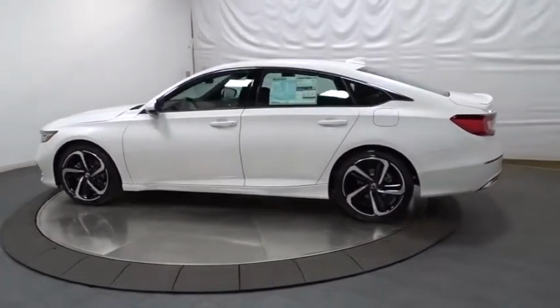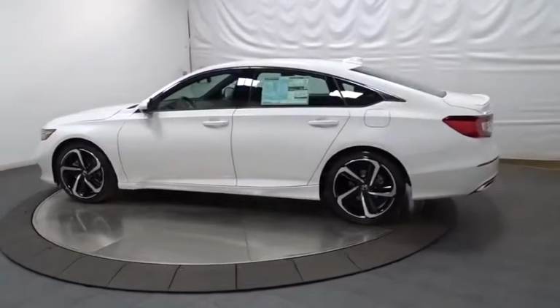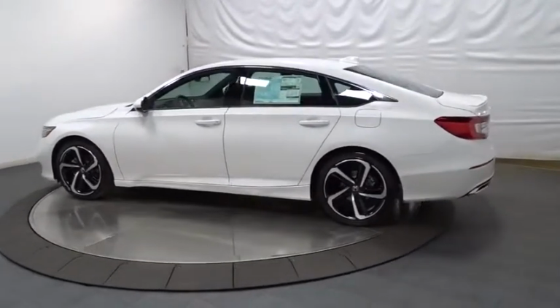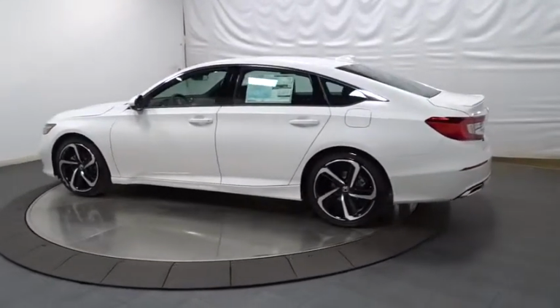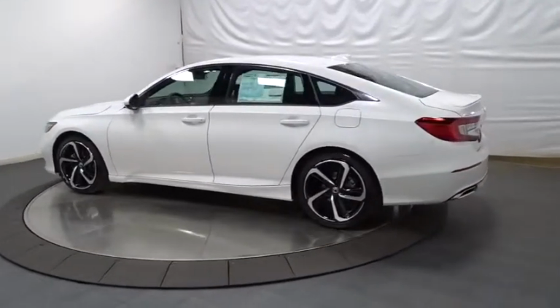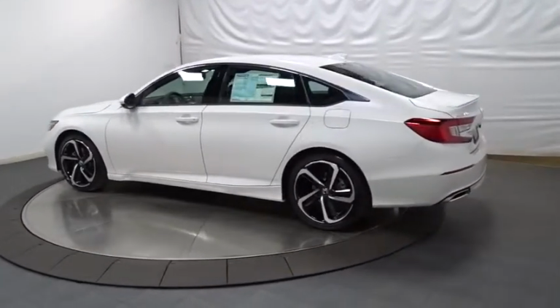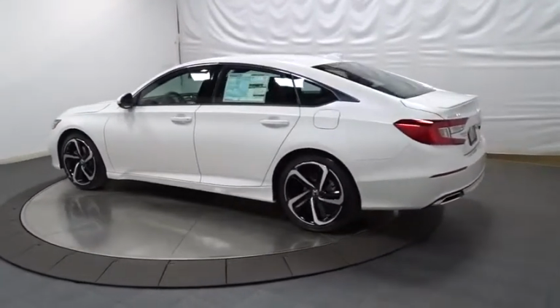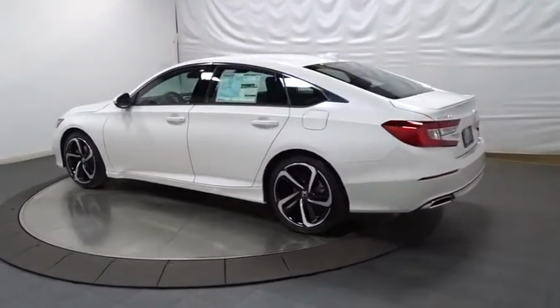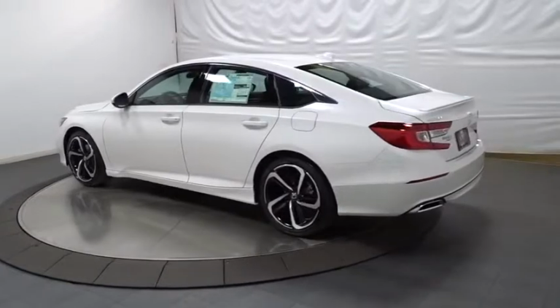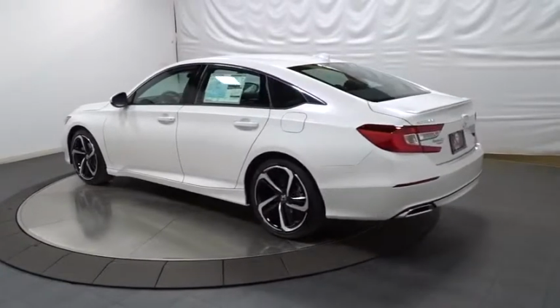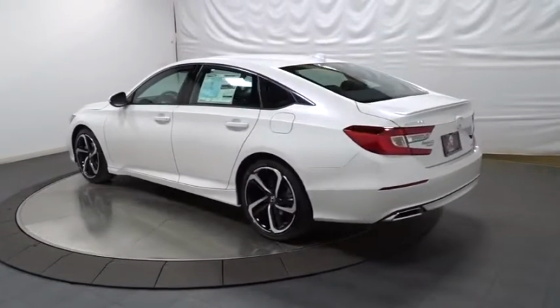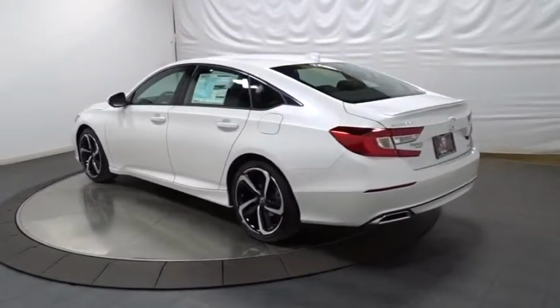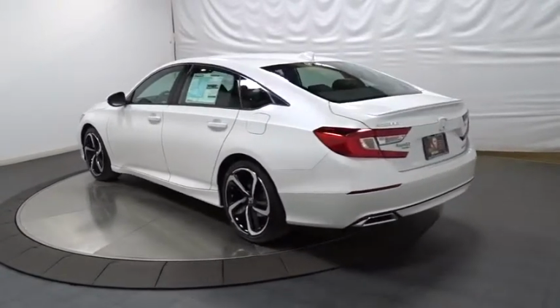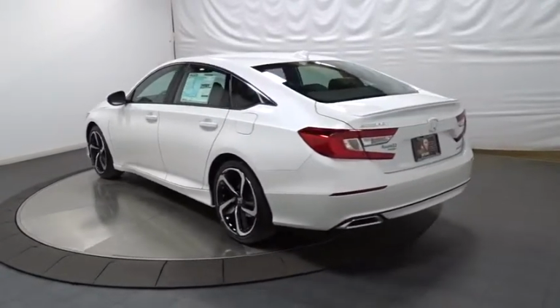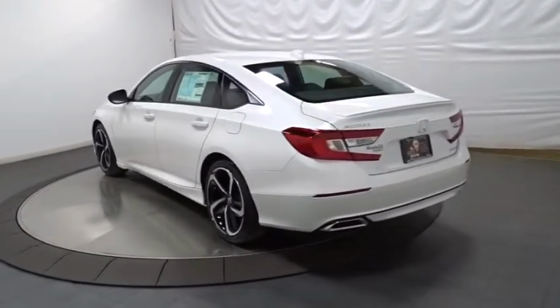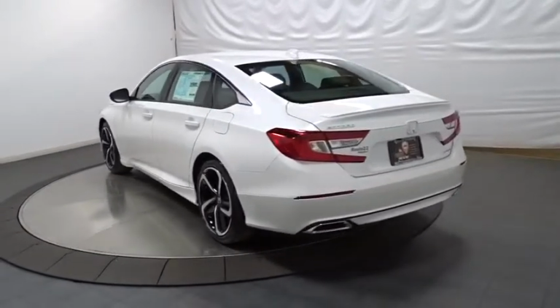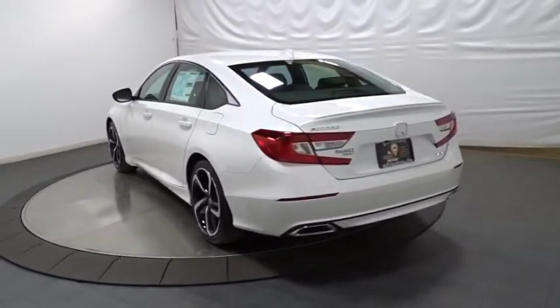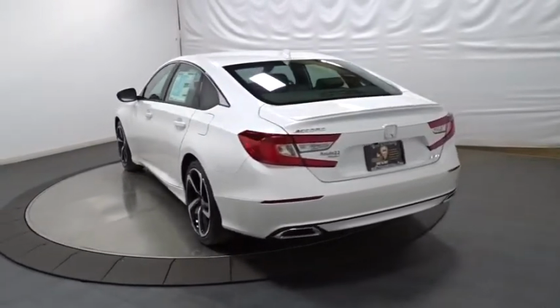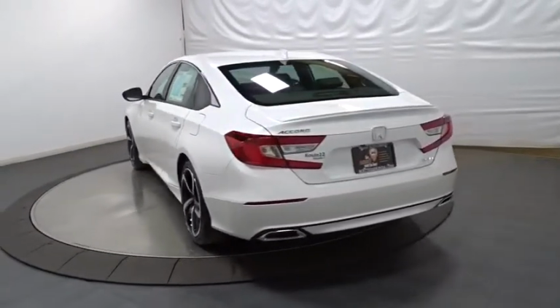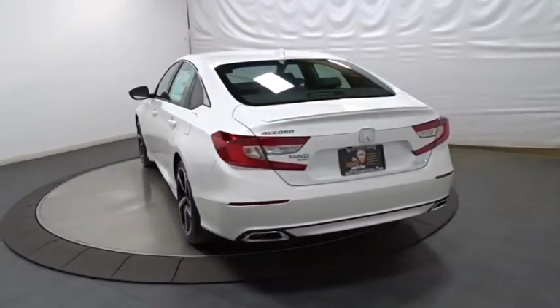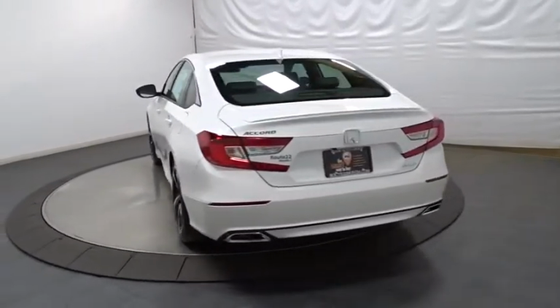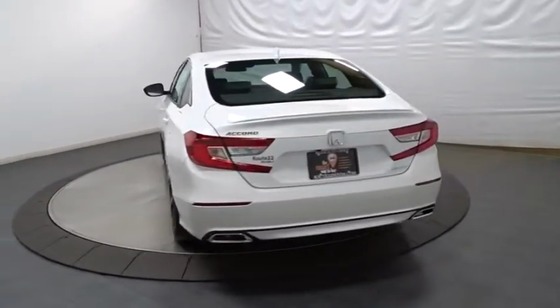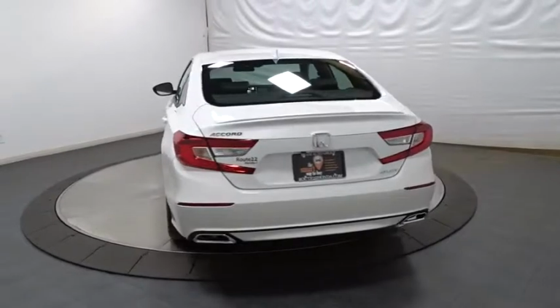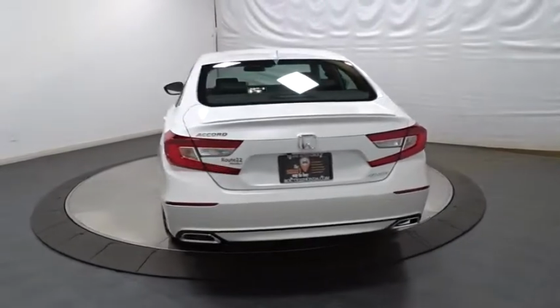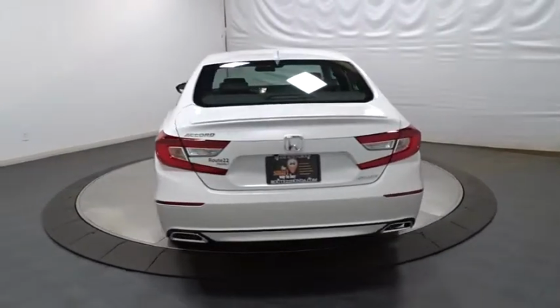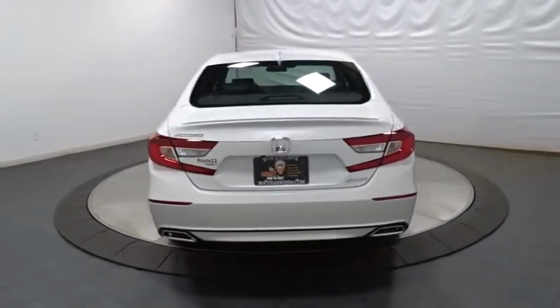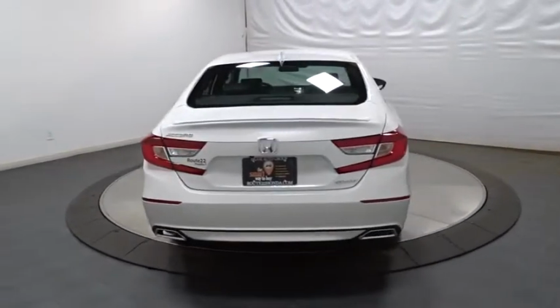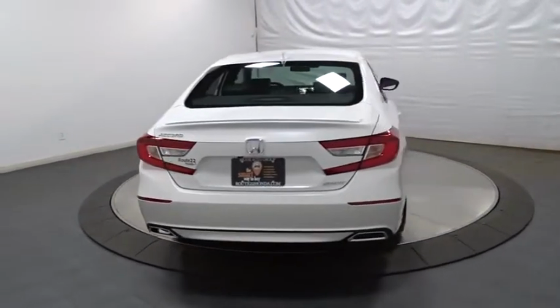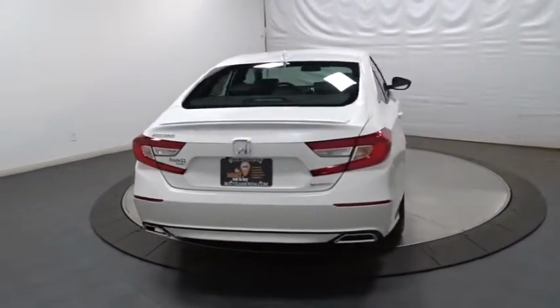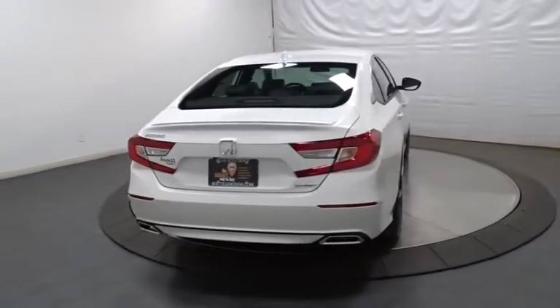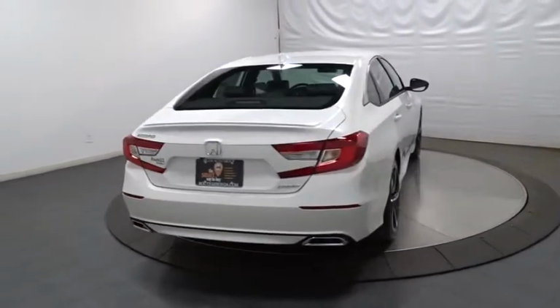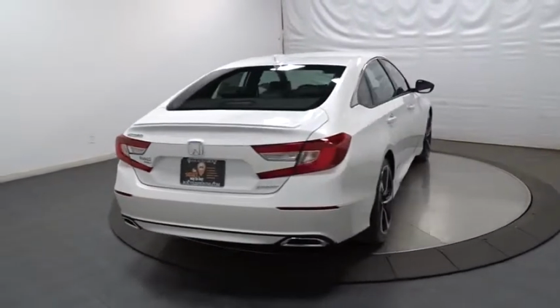Here are some of this vehicle's great options: backup camera, keyless entry, Bluetooth, leather-wrapped steering wheel, front wheel drive, trip computer, fog lights, and day and night rear view mirror.